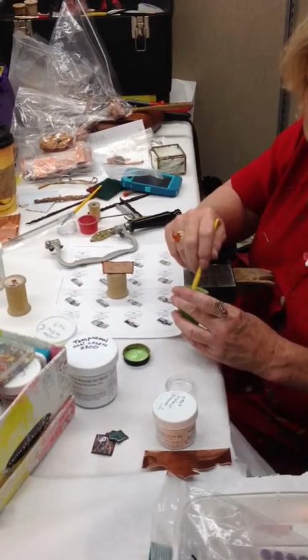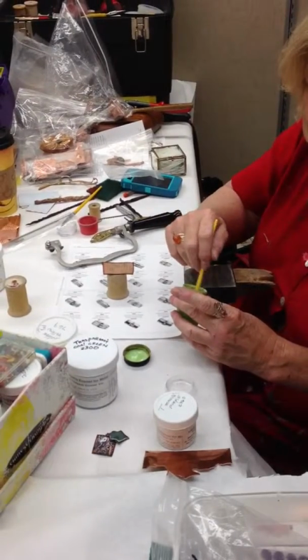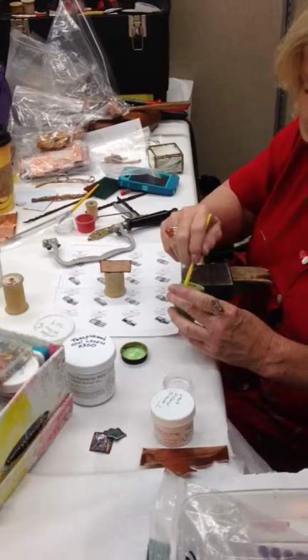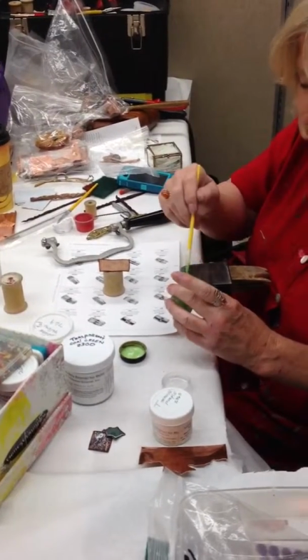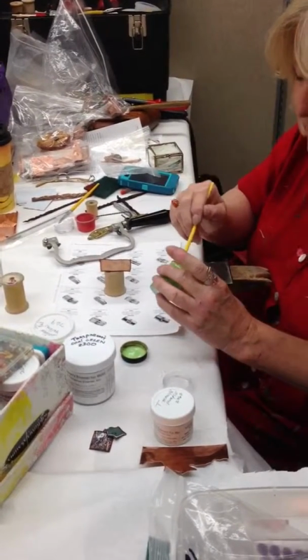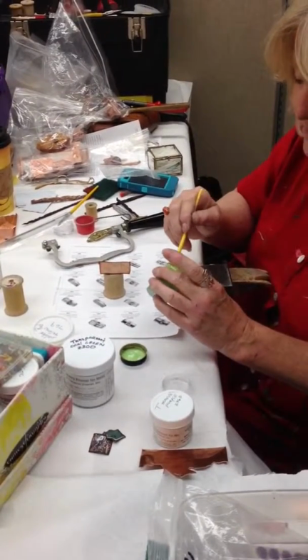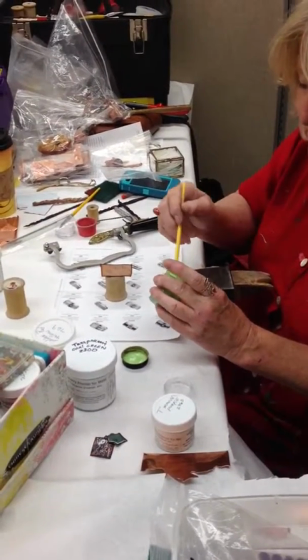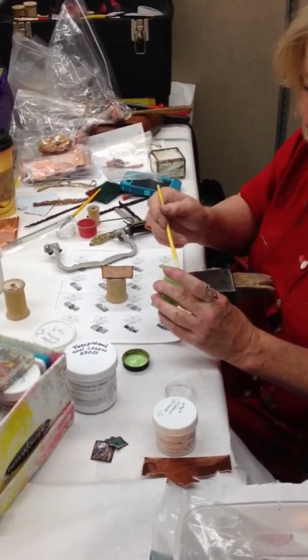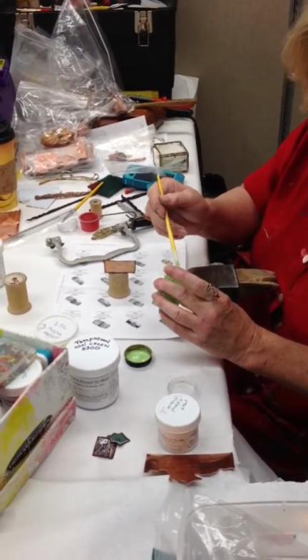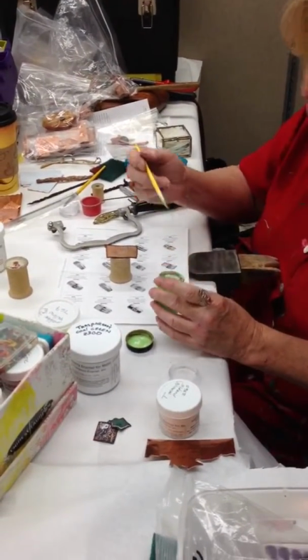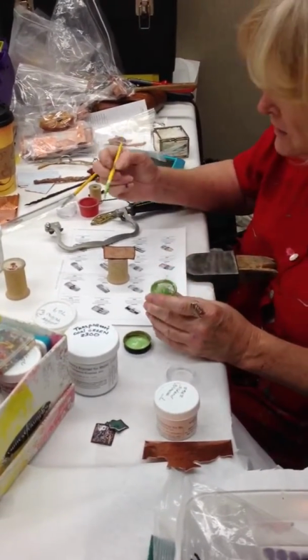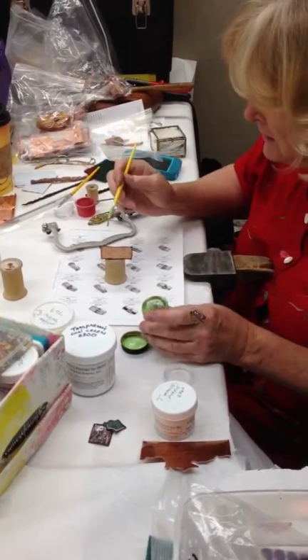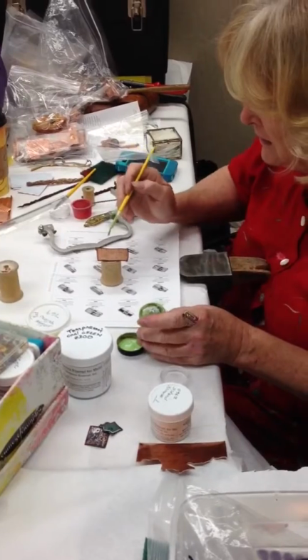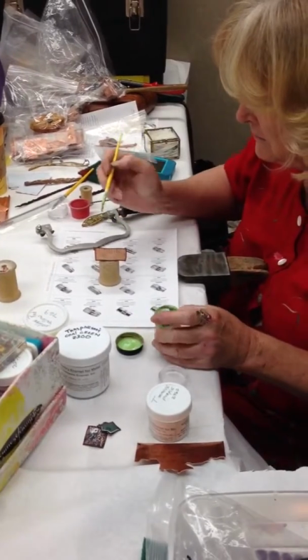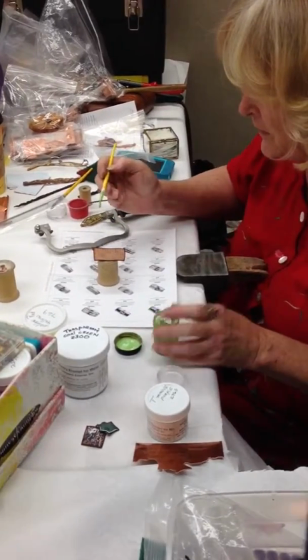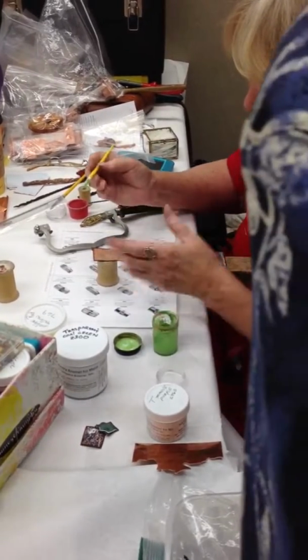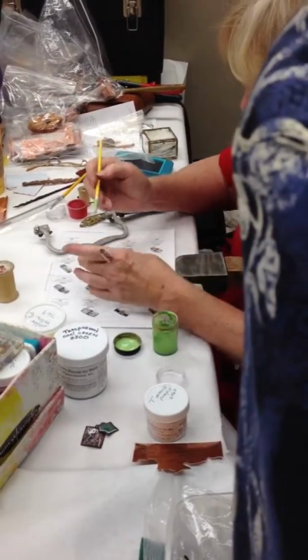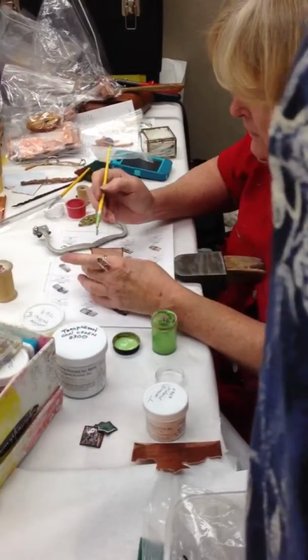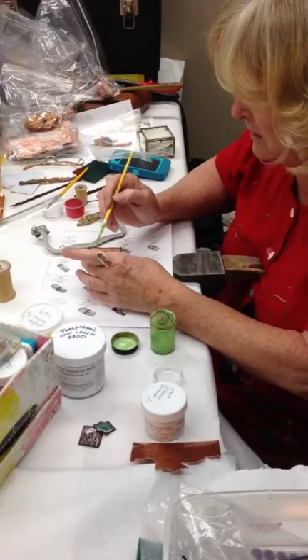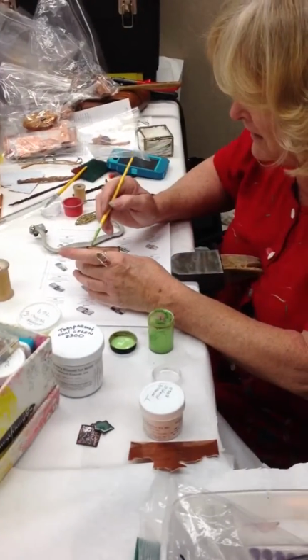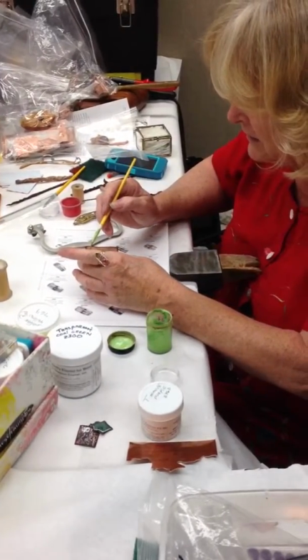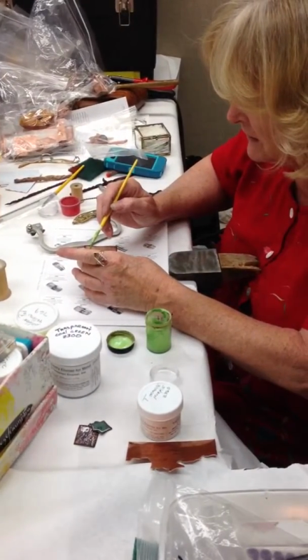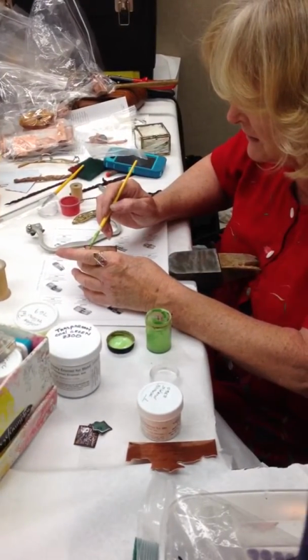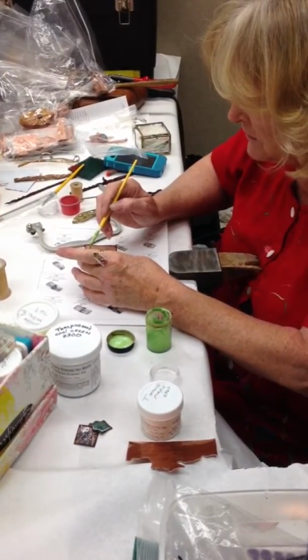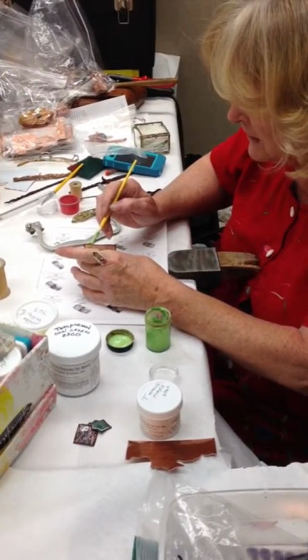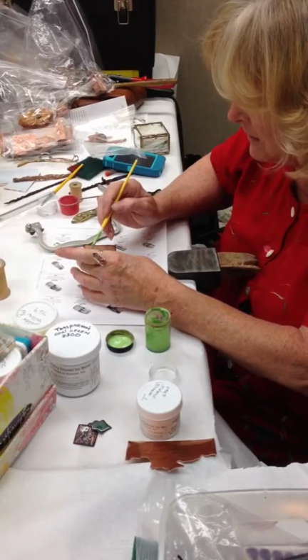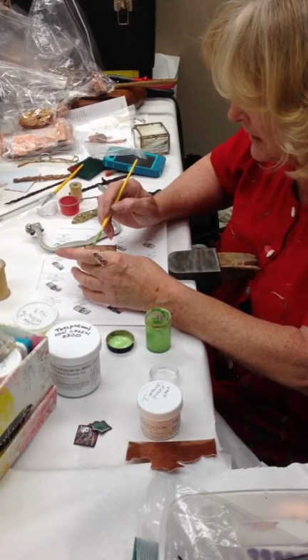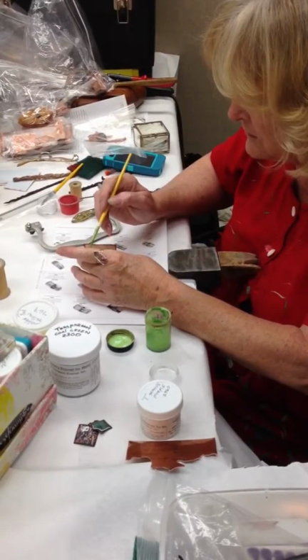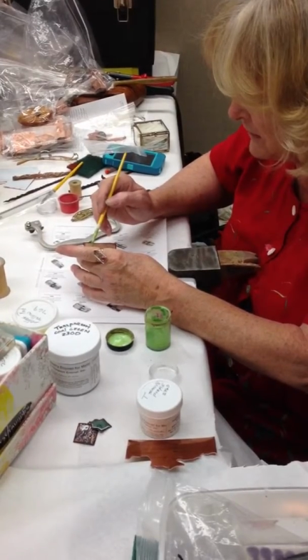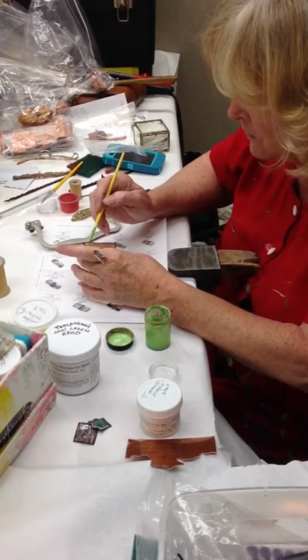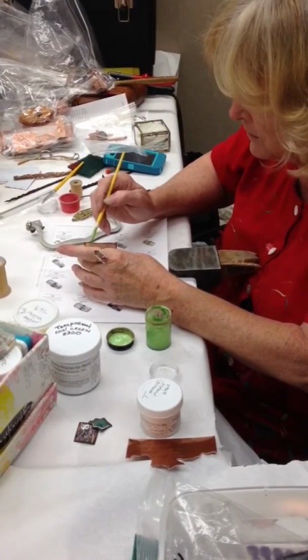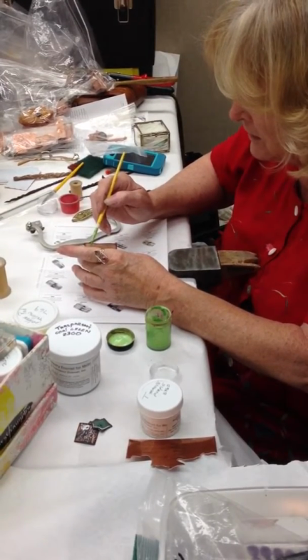Kind of a watercolor kind of base. You want to put it on like if I wanted to do a vine kind of idea that it was coming up the gate or something. So I'm going to put it on.